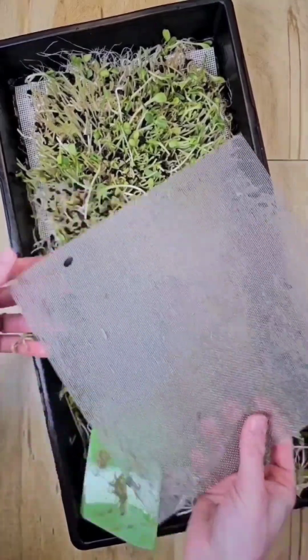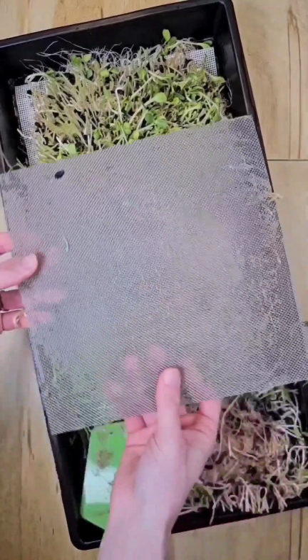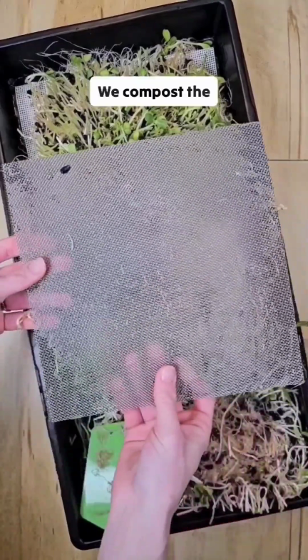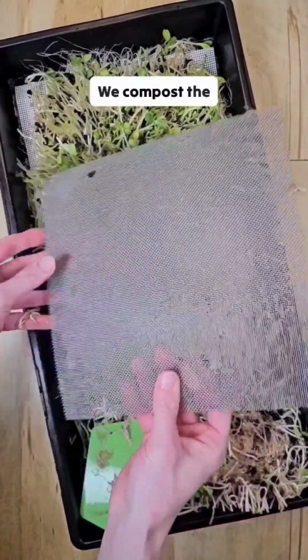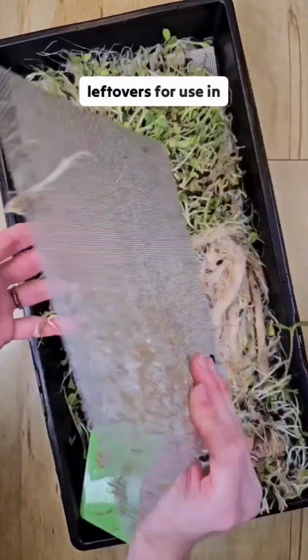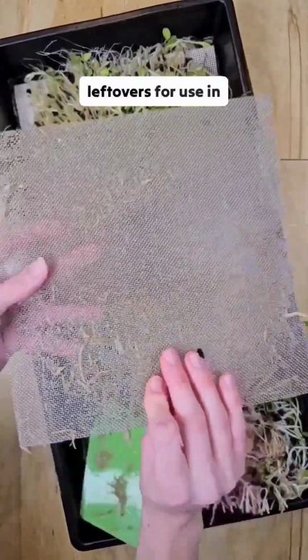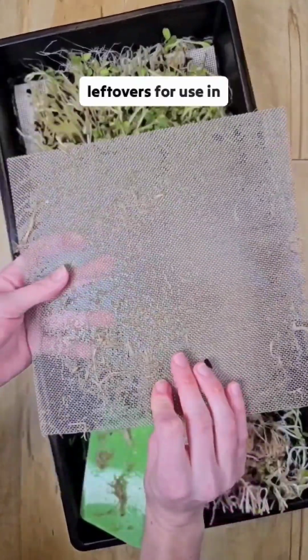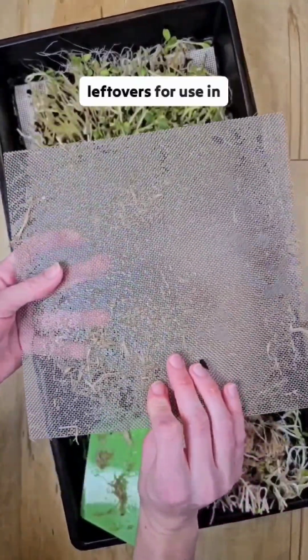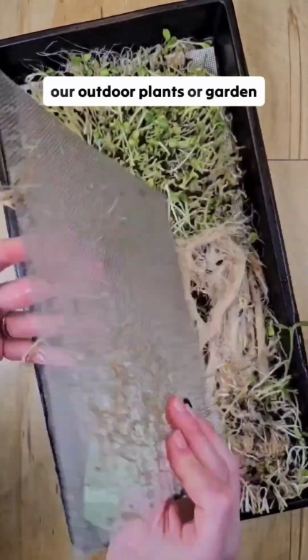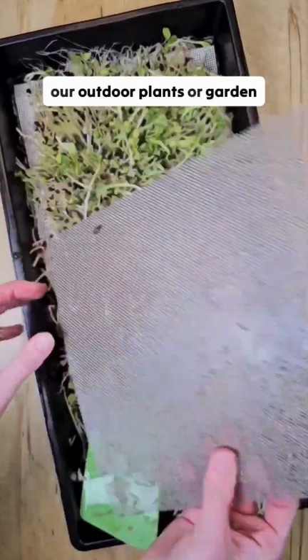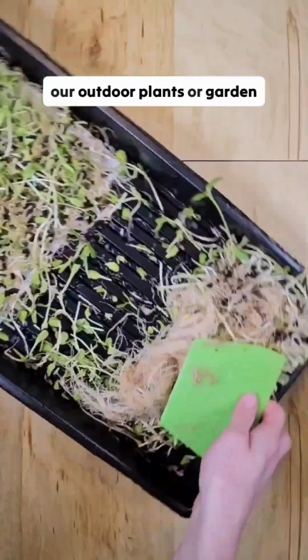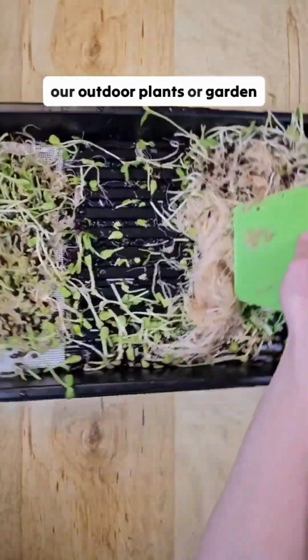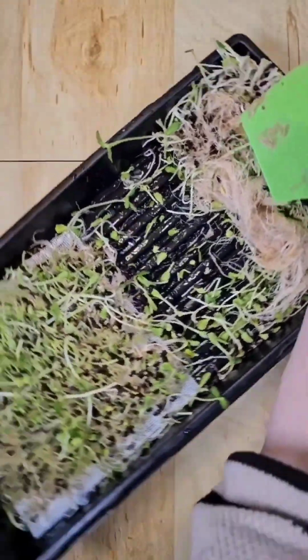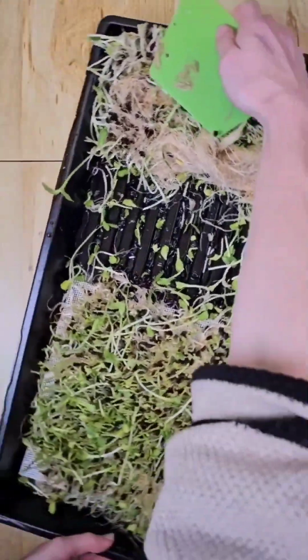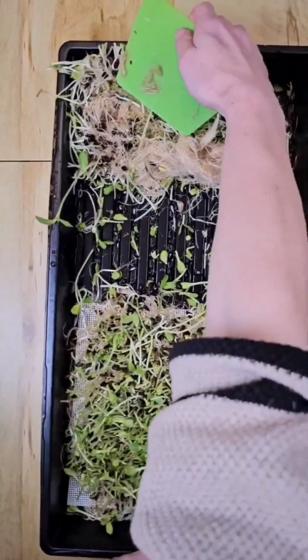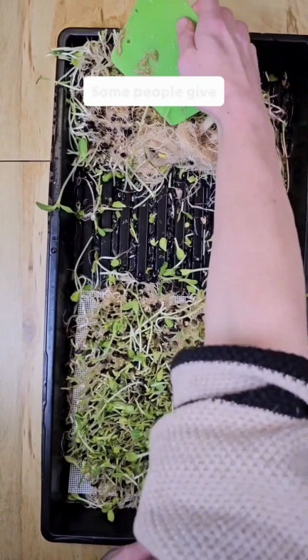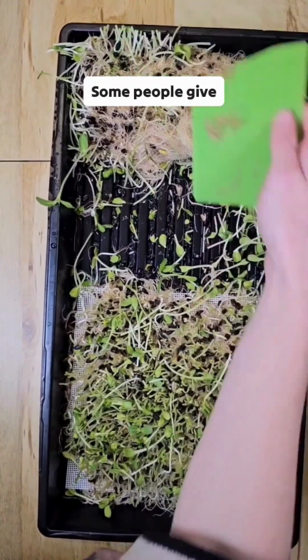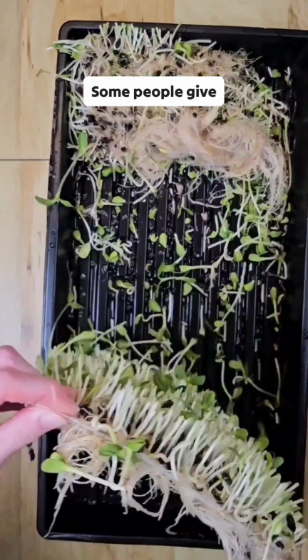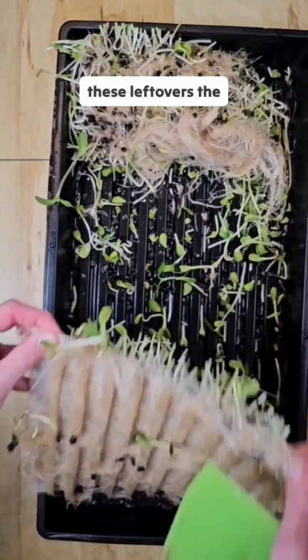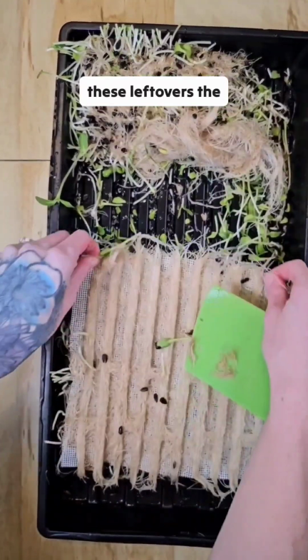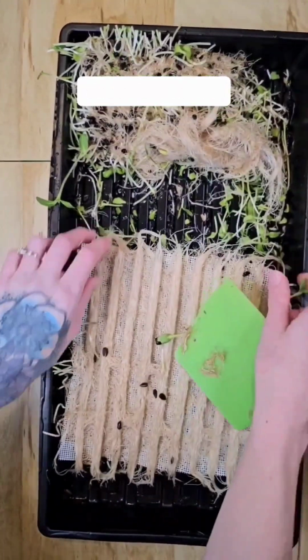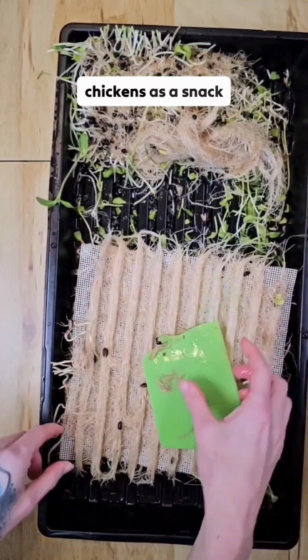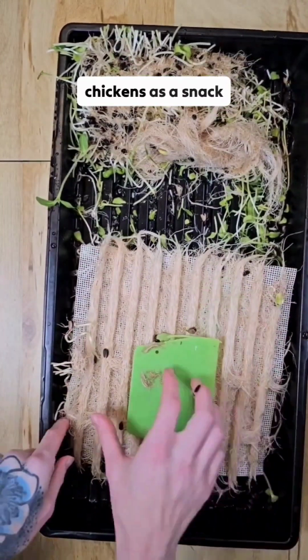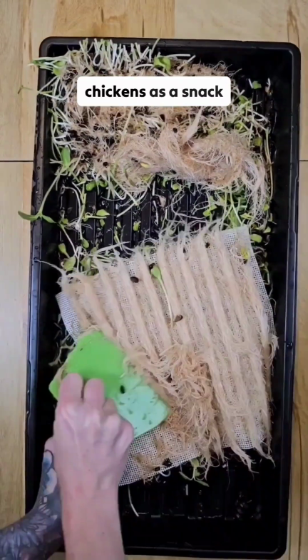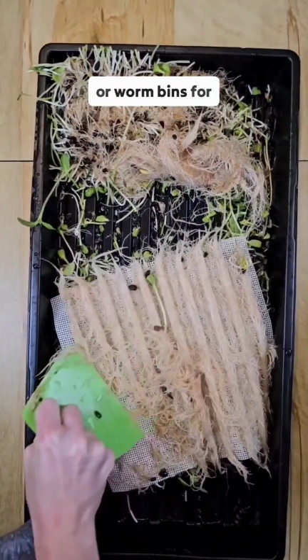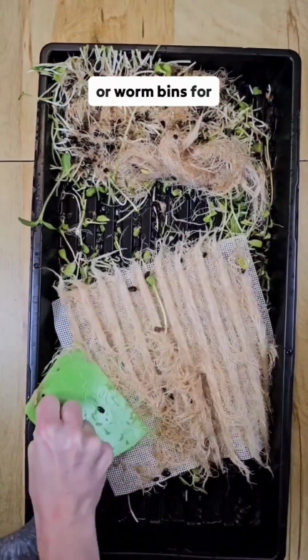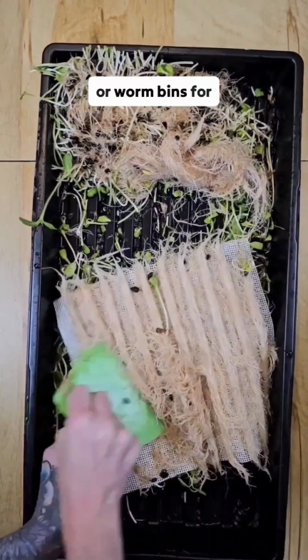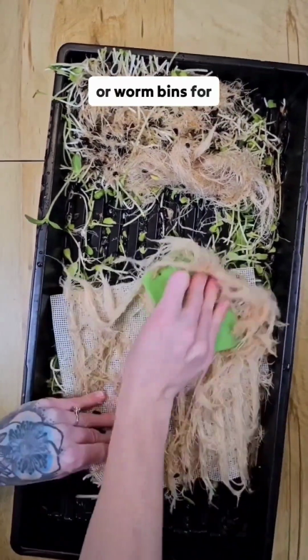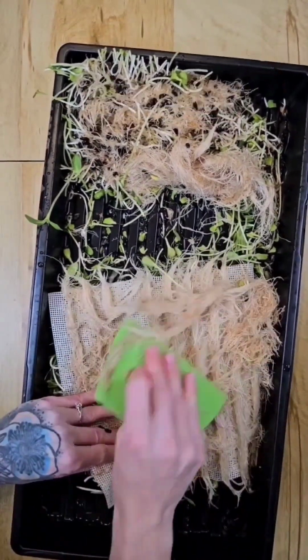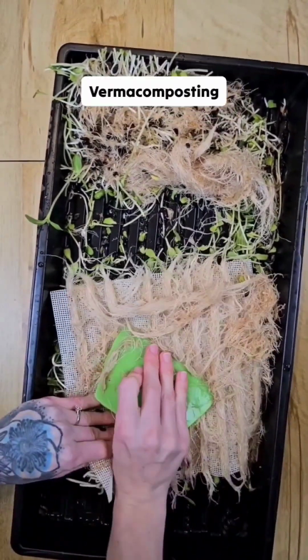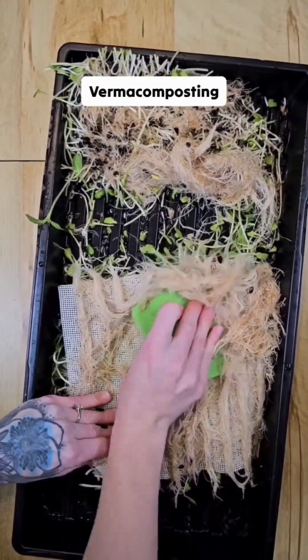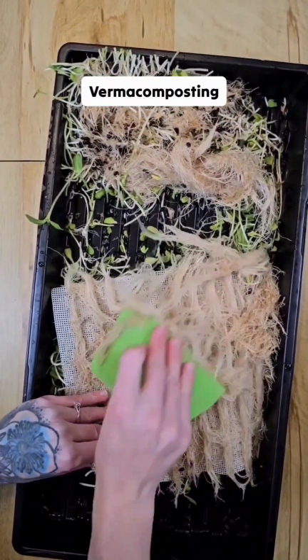Then we compost the leftovers for use in our outdoor plants or garden. Some people give these leftovers to chickens as a snack or to worm bins for vermicomposting.